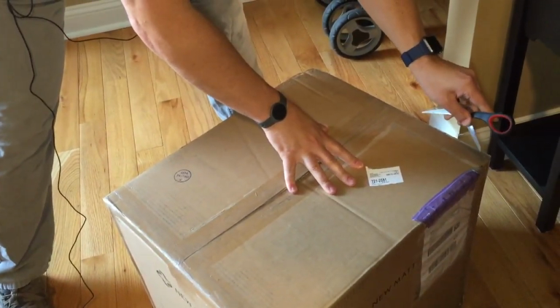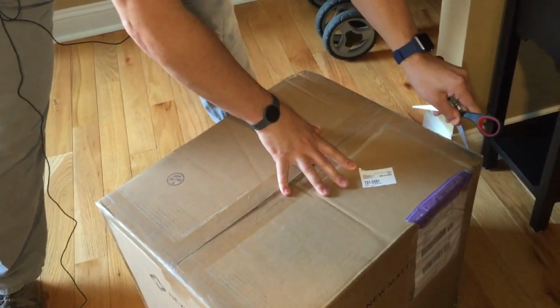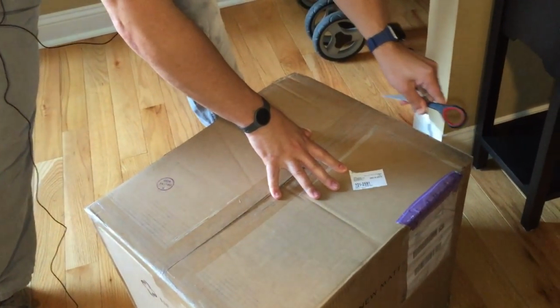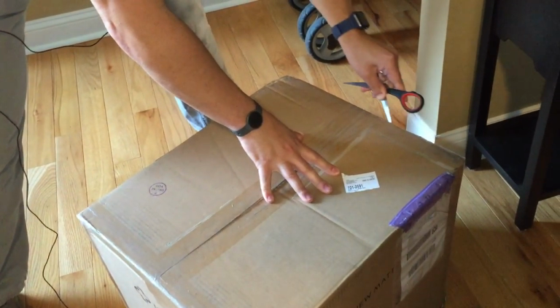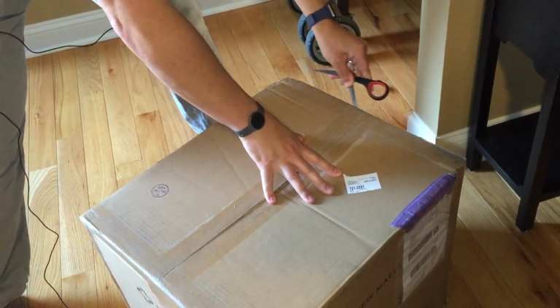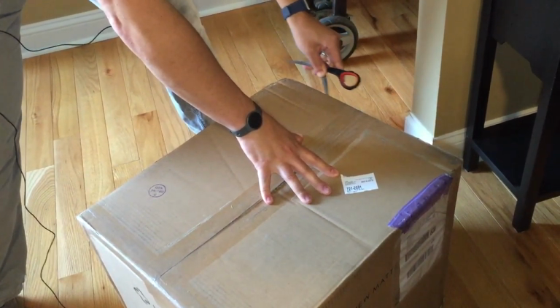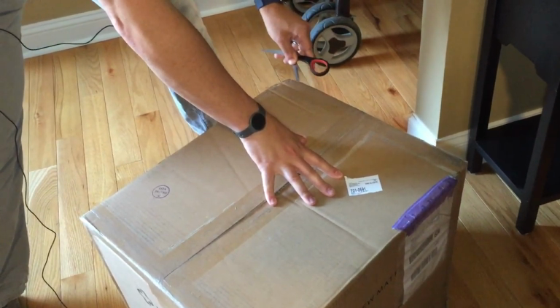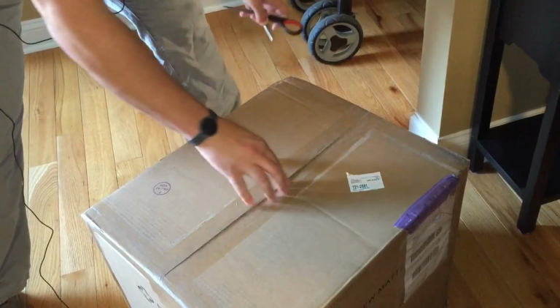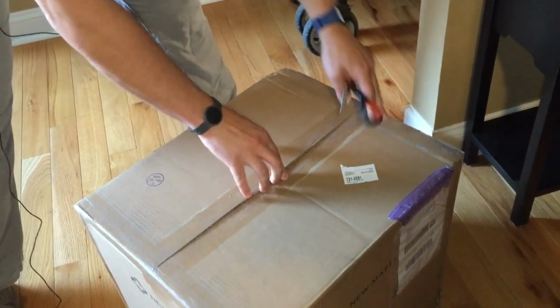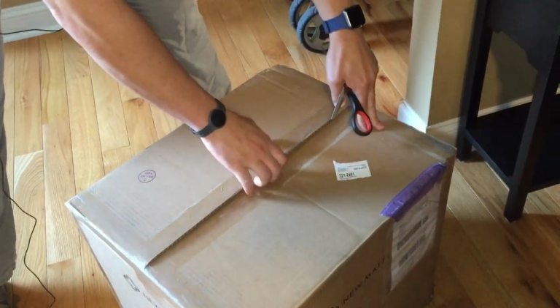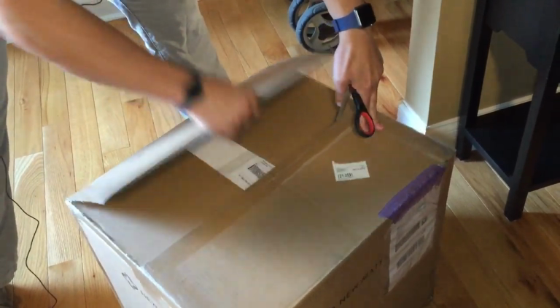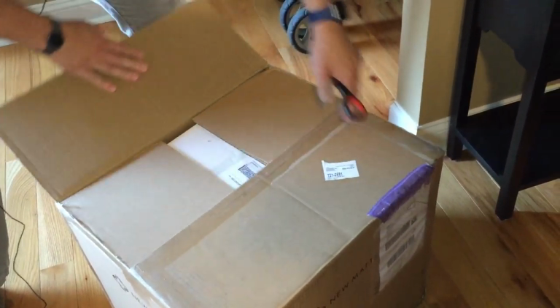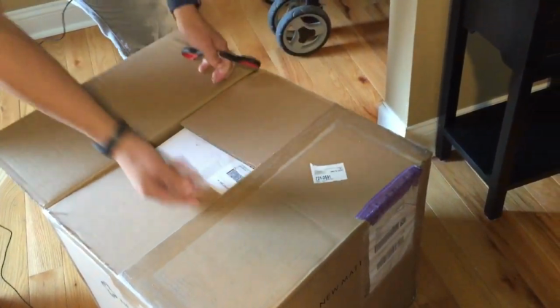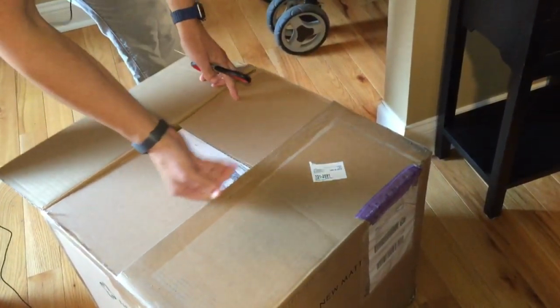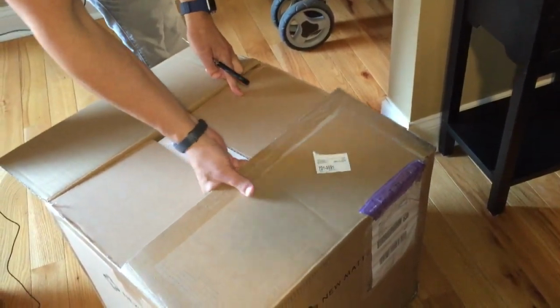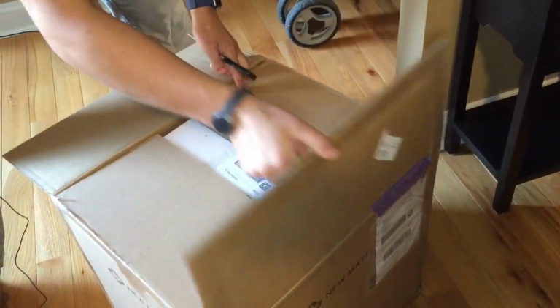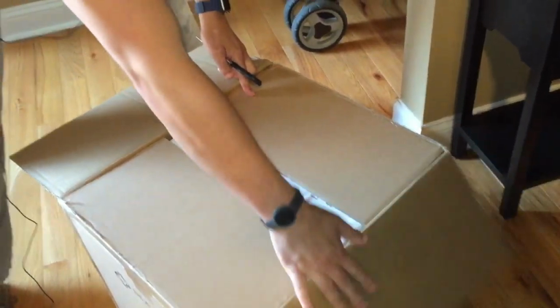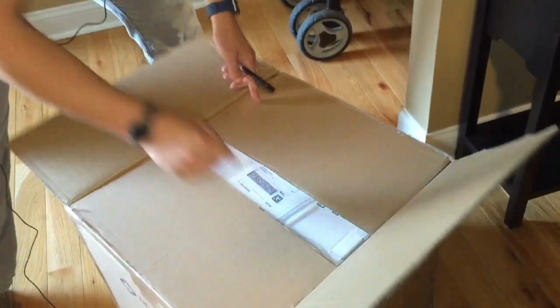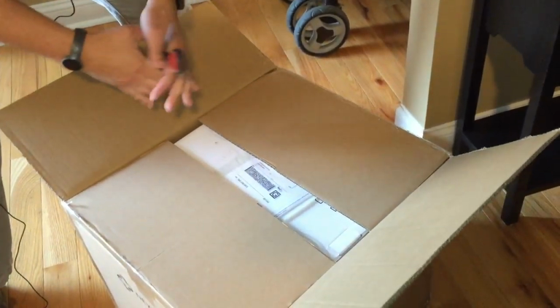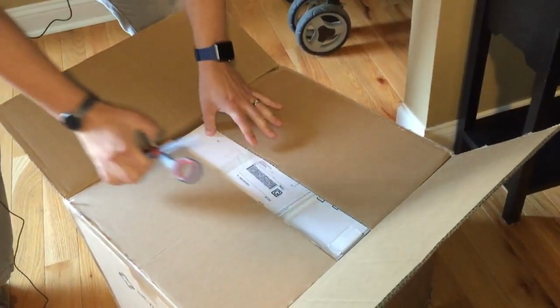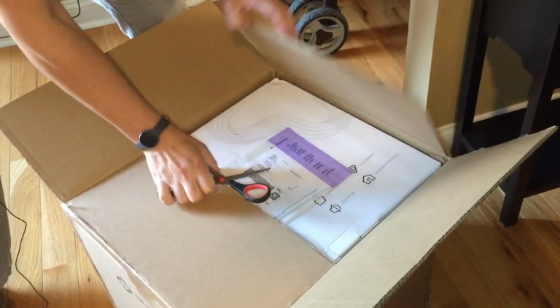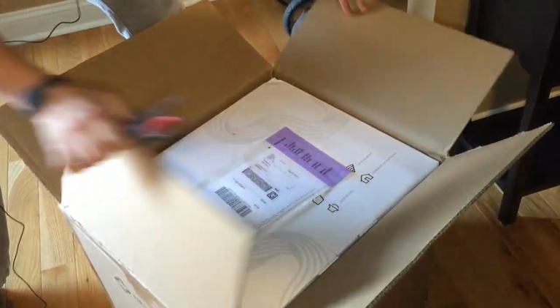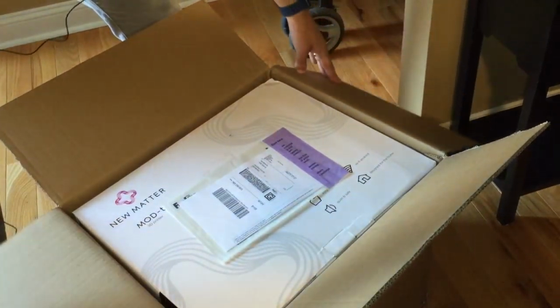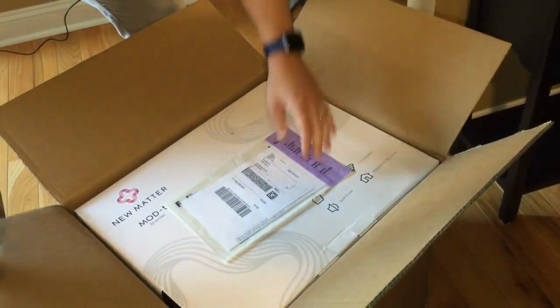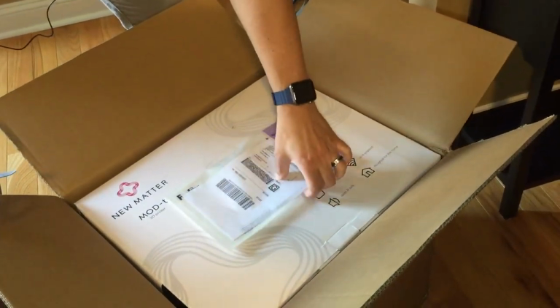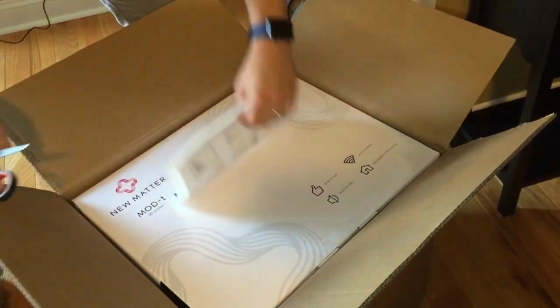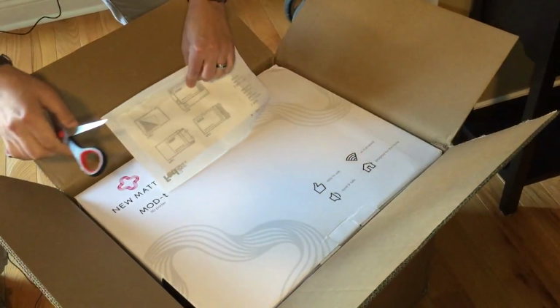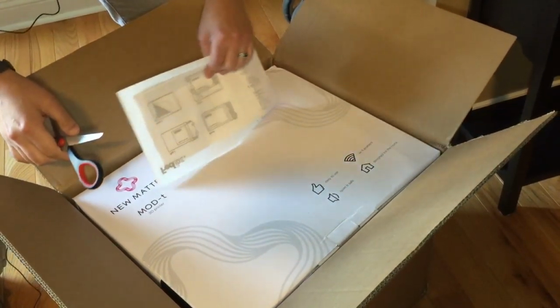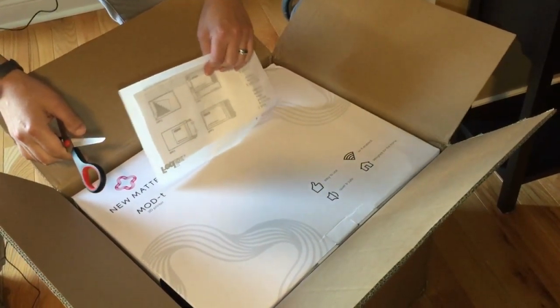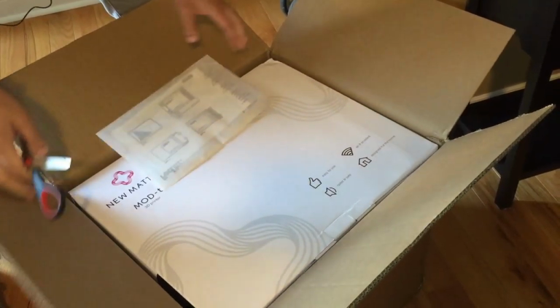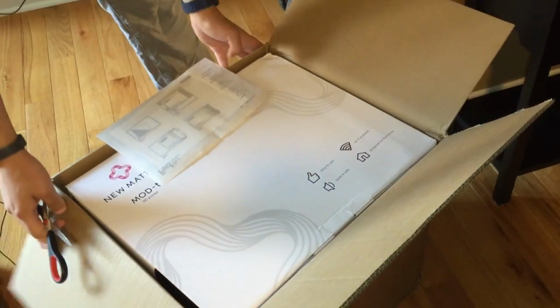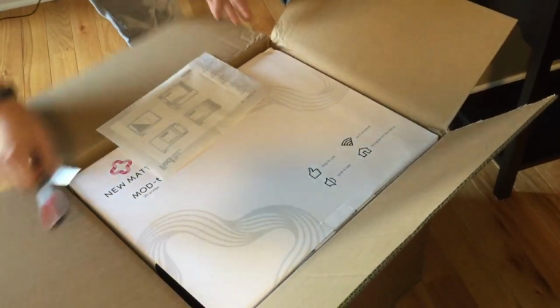This printer sells for $399 on Amazon — I'll provide a link in the video notes.